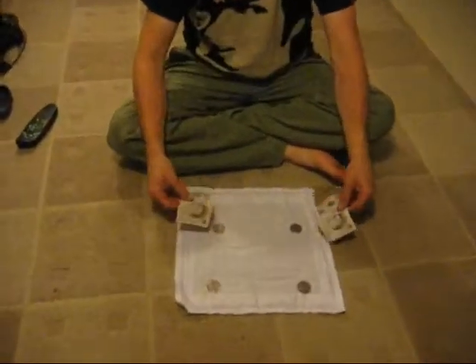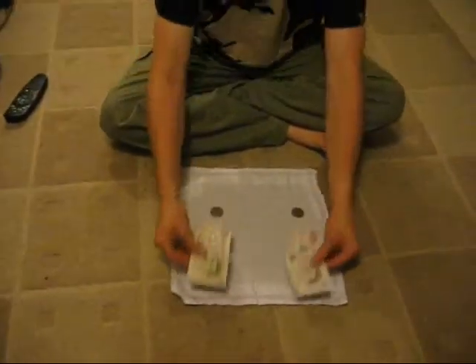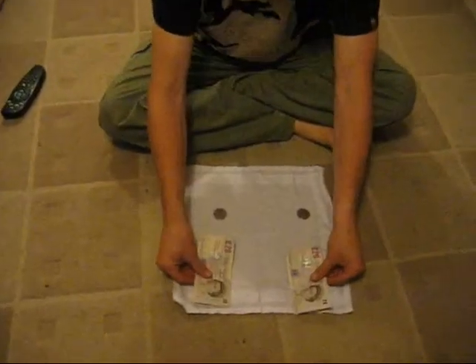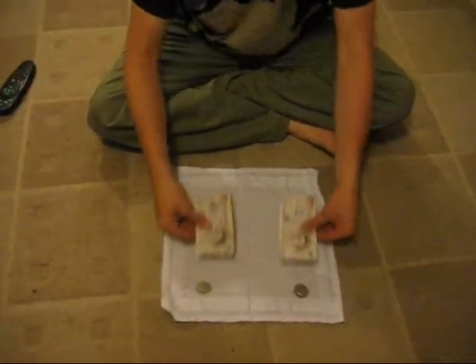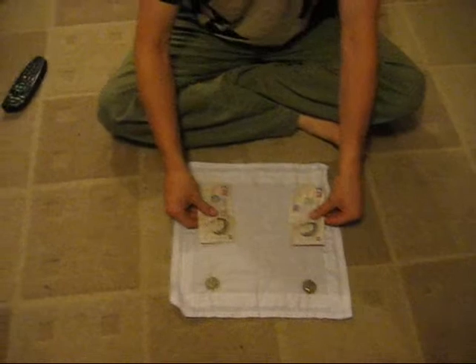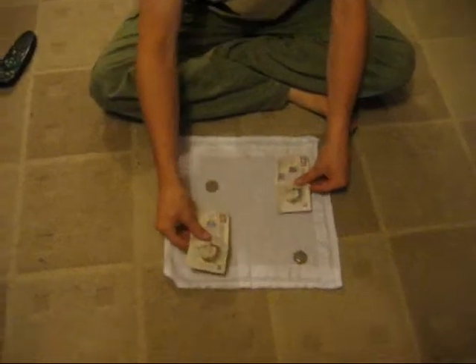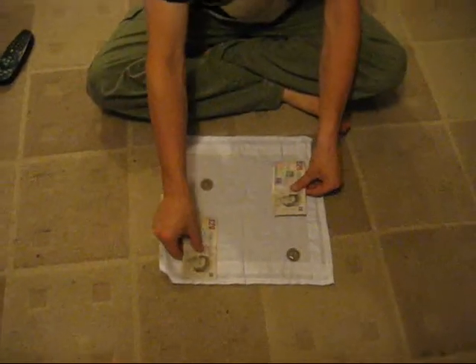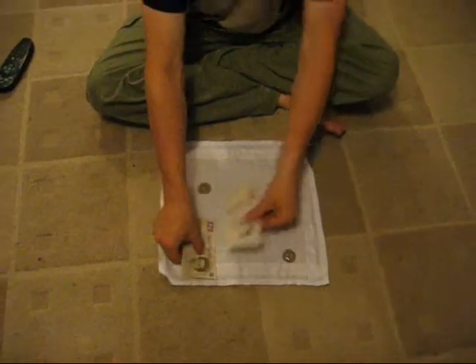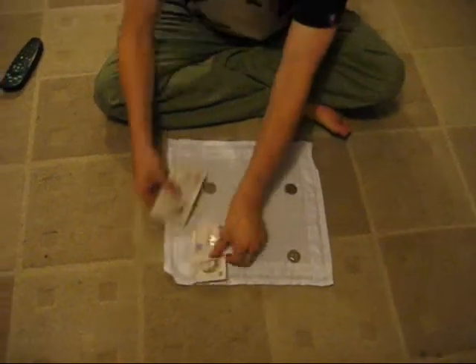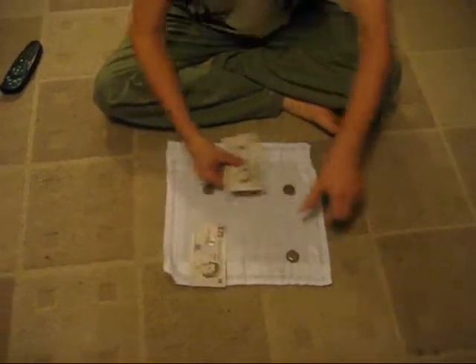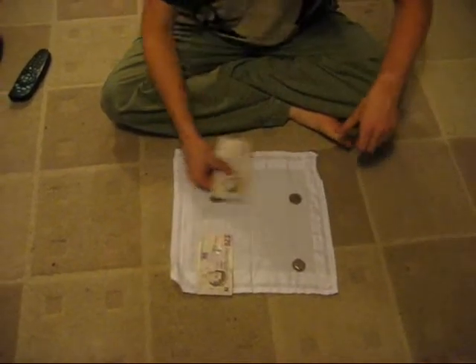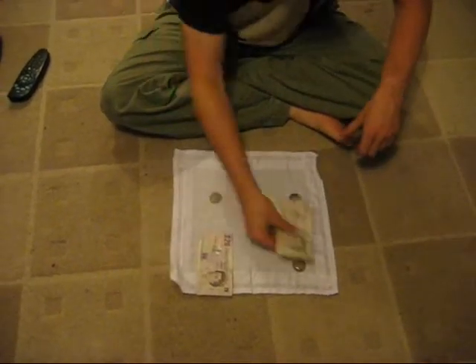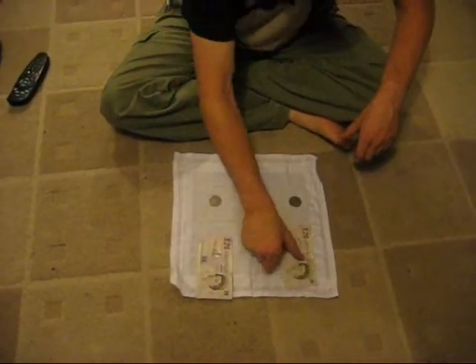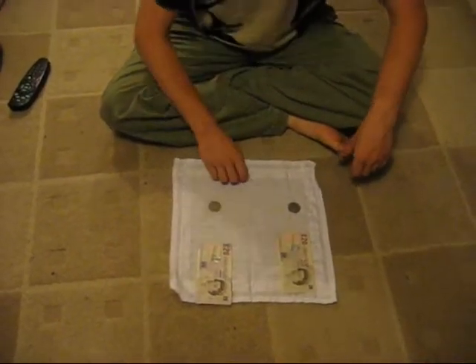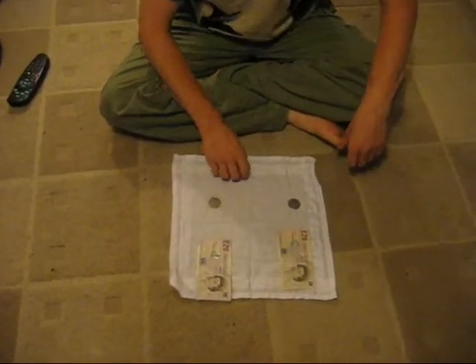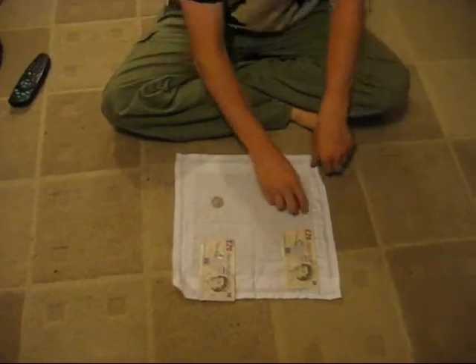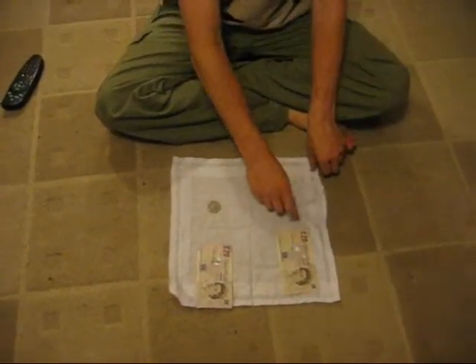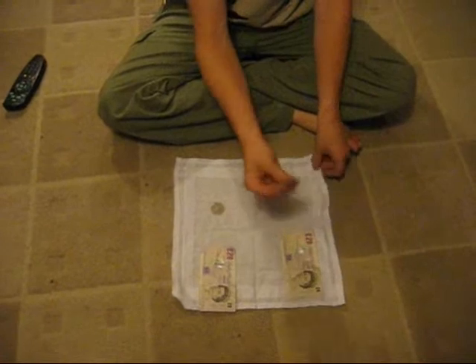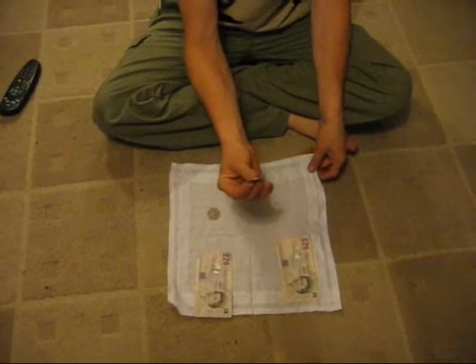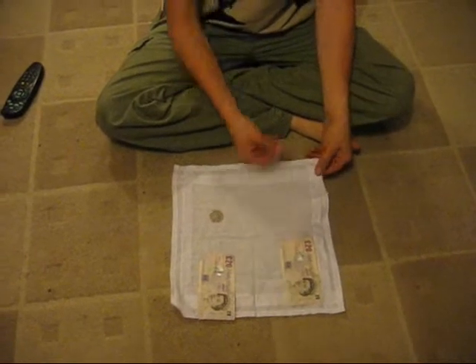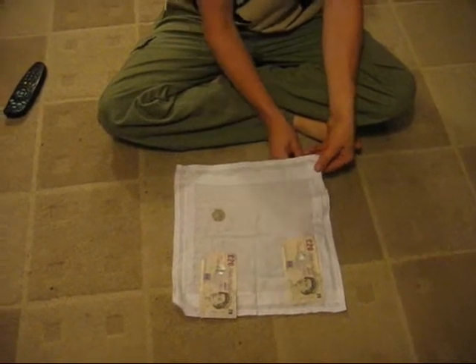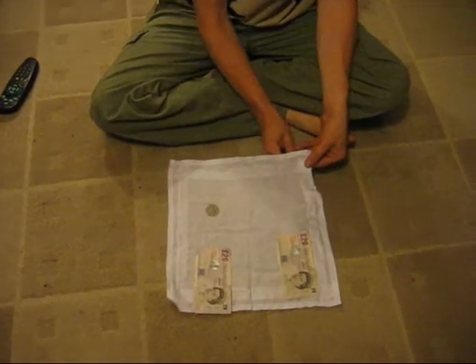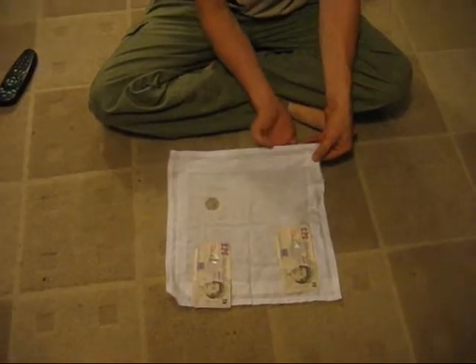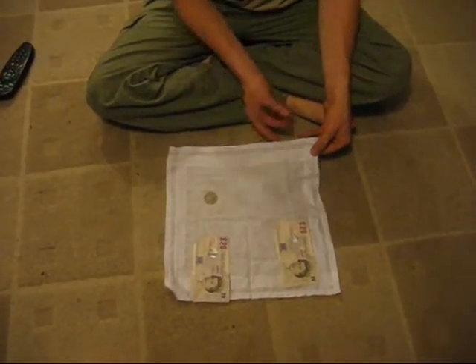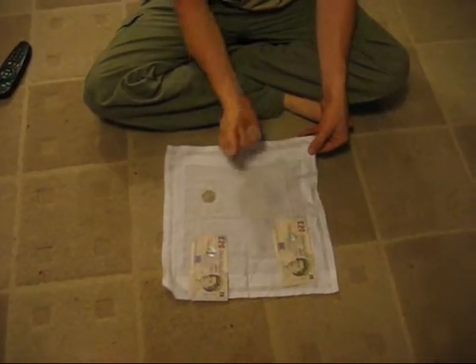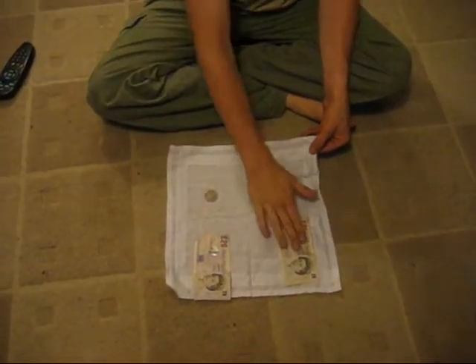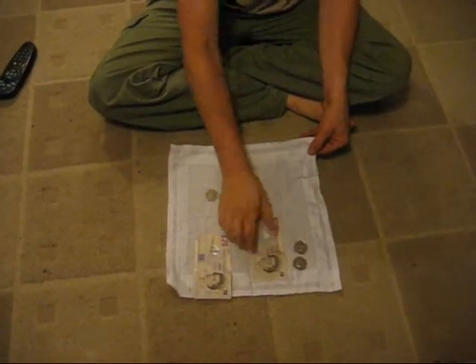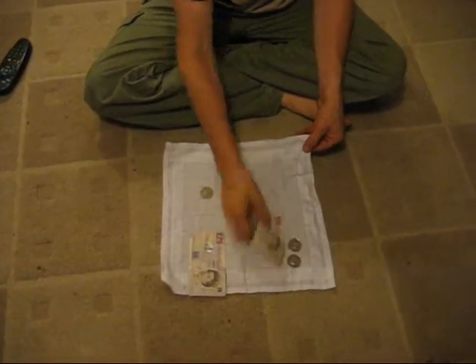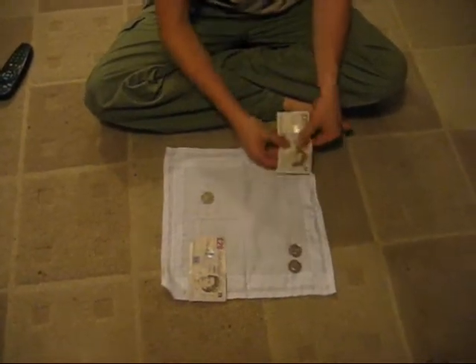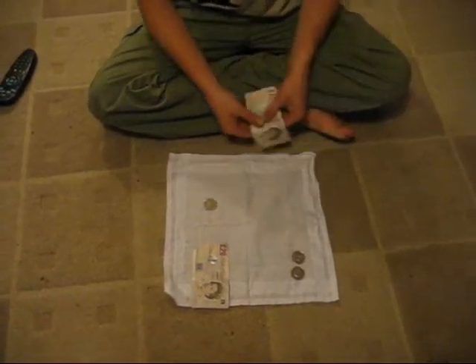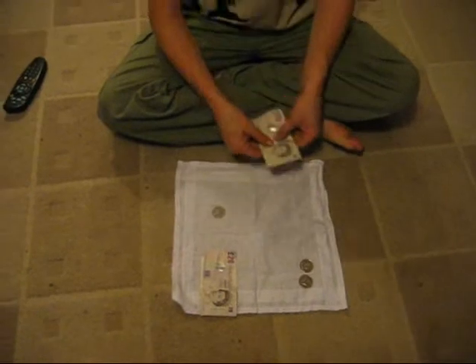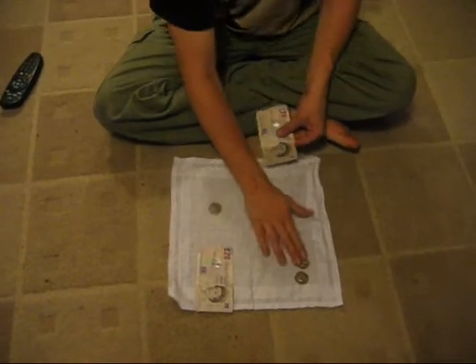Now I can cover these two, these two, these two — but what I'm going to cover is not these two, but these two at the front. I'm going to take coin number two — we're going to call this coin number two. It goes under the handkerchief. Snap of fingers, and coin number two travels to coin number one.